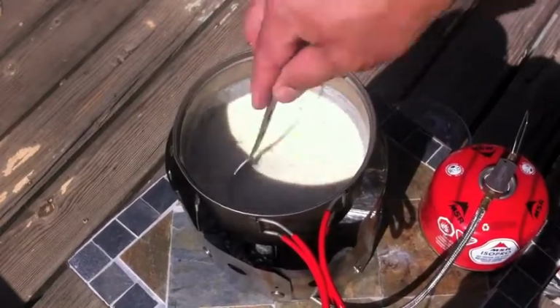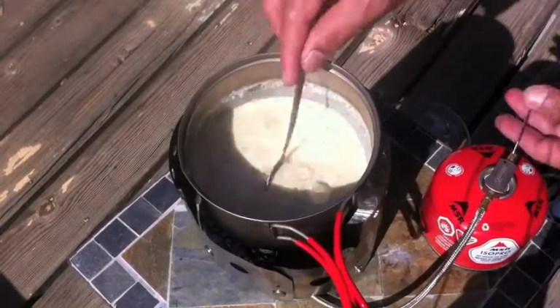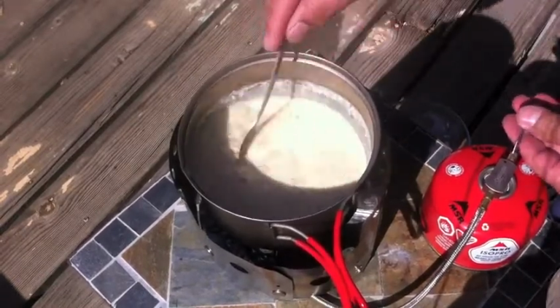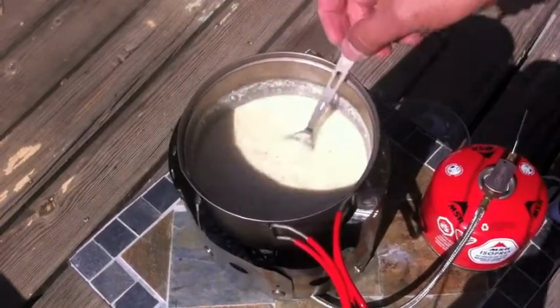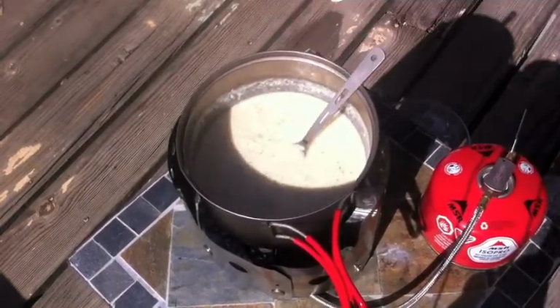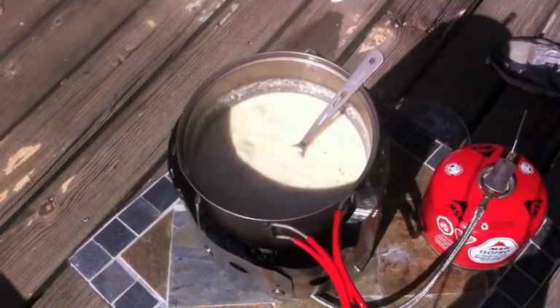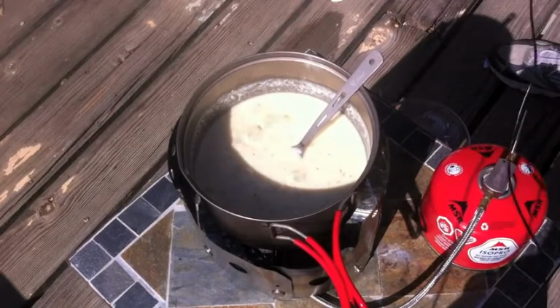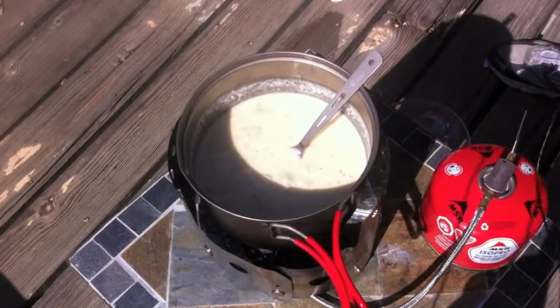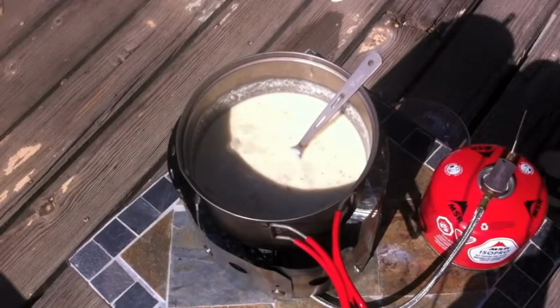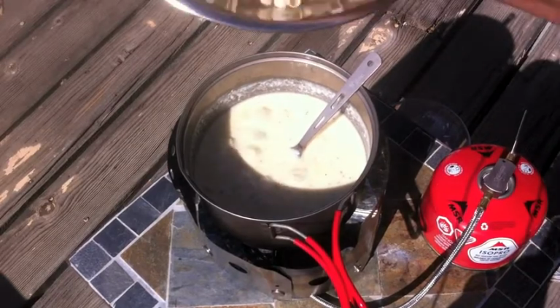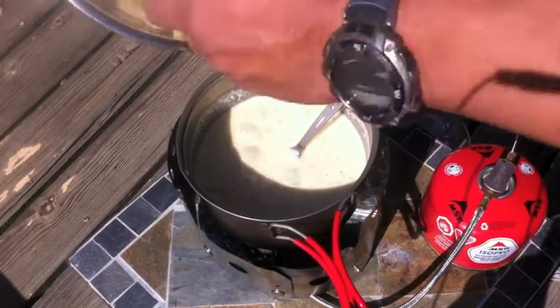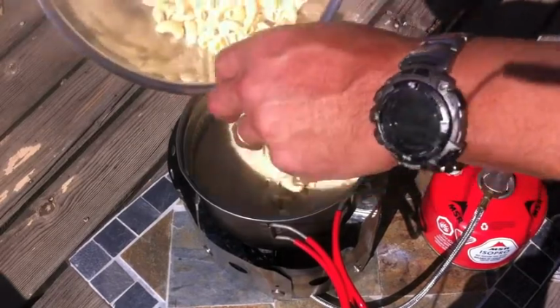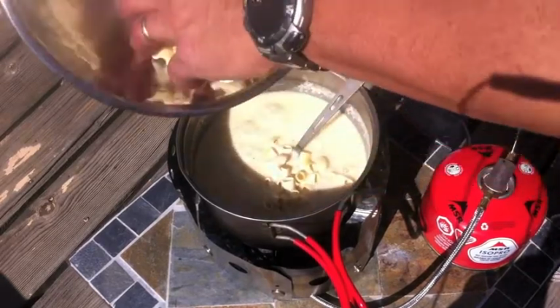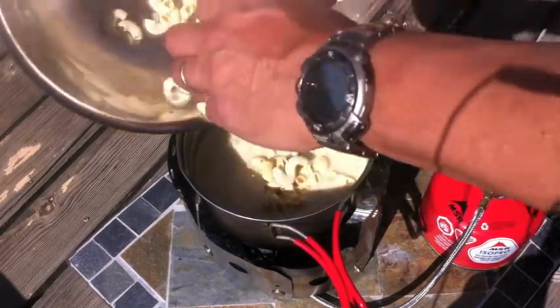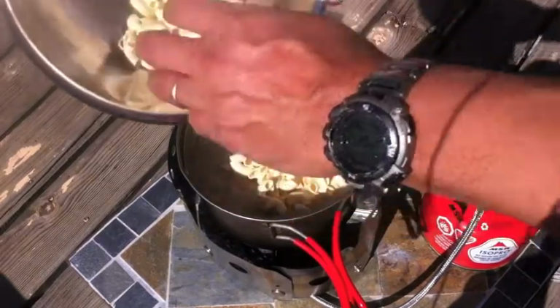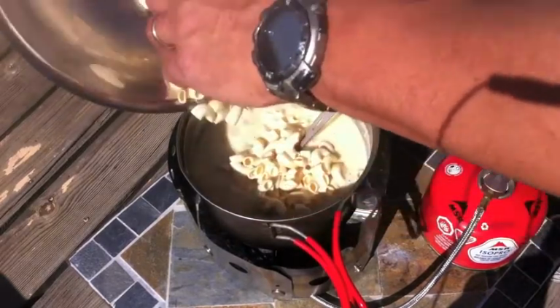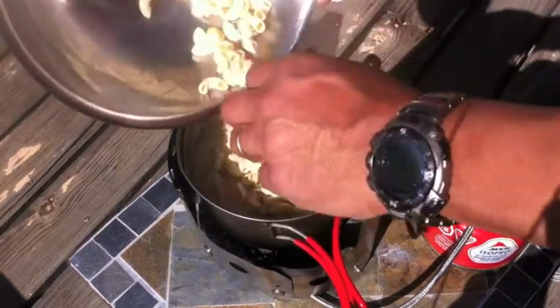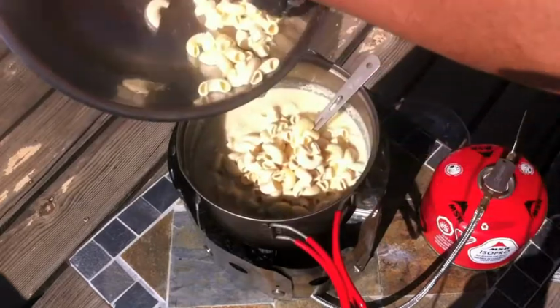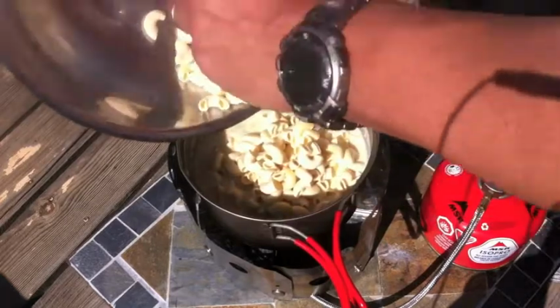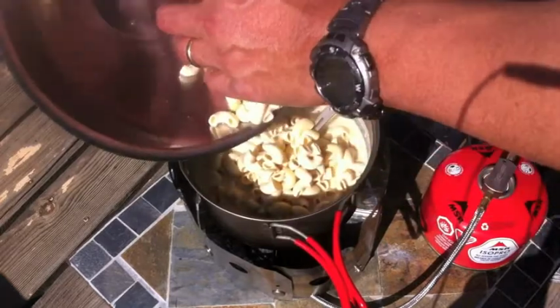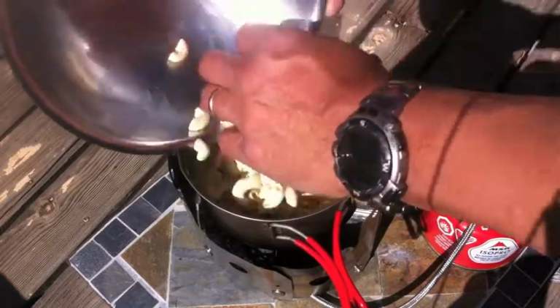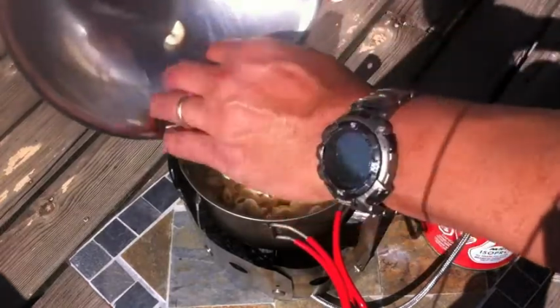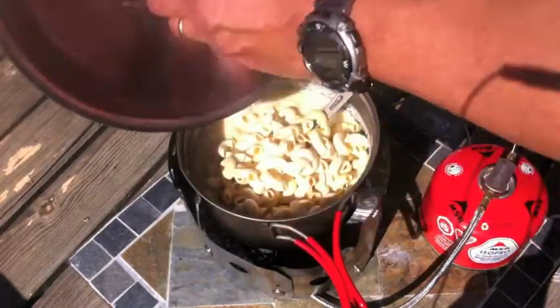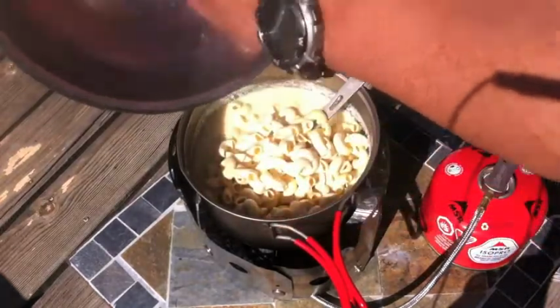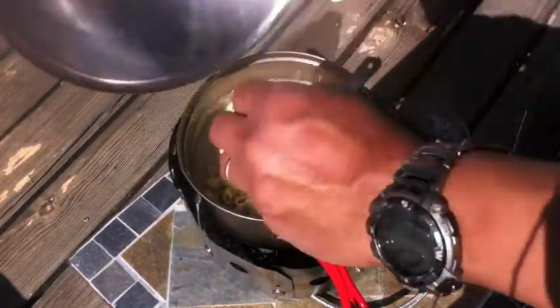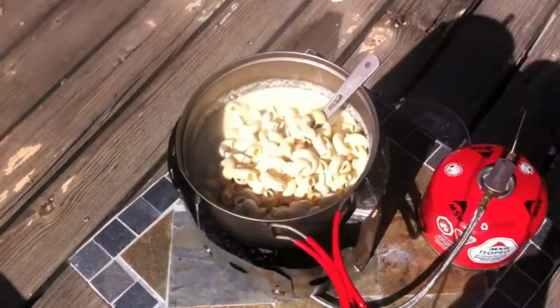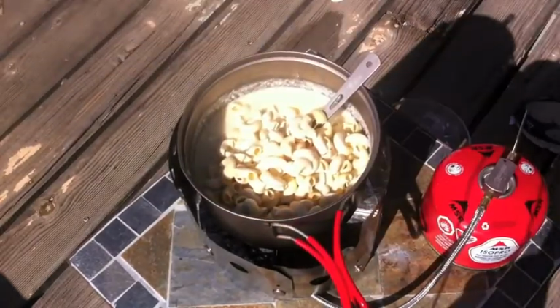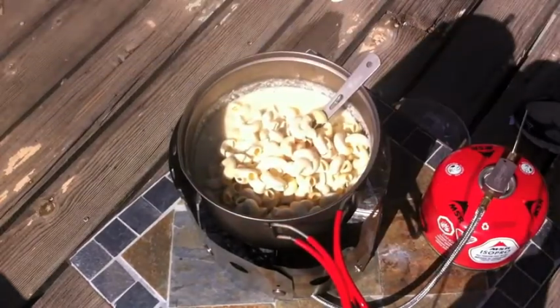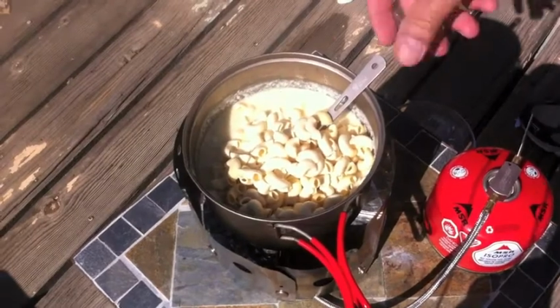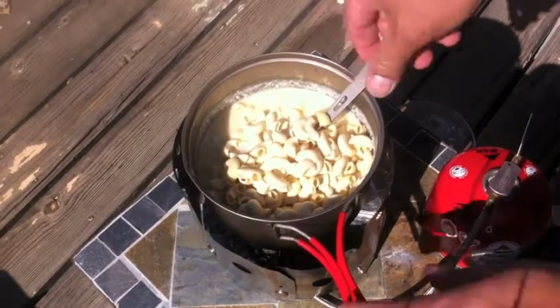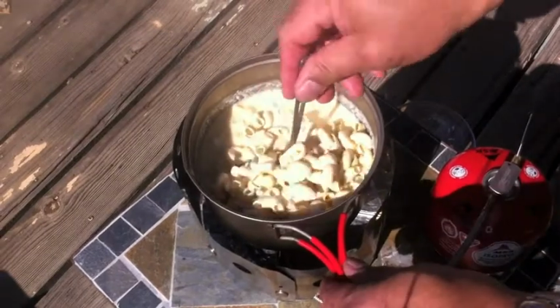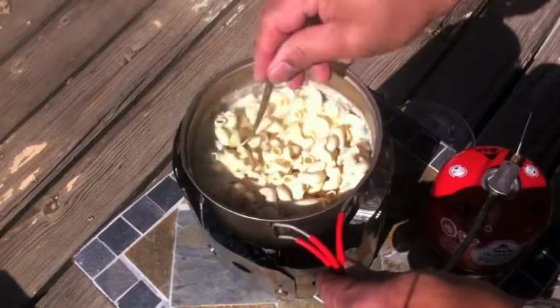Once it's all uniform and melted, you can add the noodles. Add them slowly, one at a time. The noodles will bring the temperature down, so you want to turn the heat up just a little bit. Stir everything in to thoroughly coat the noodles.